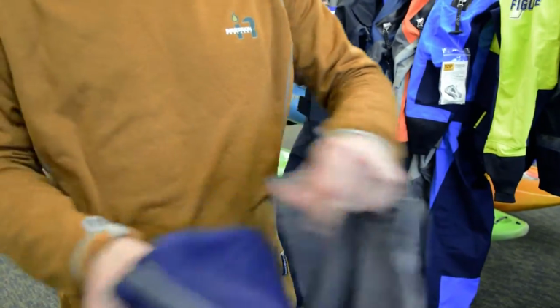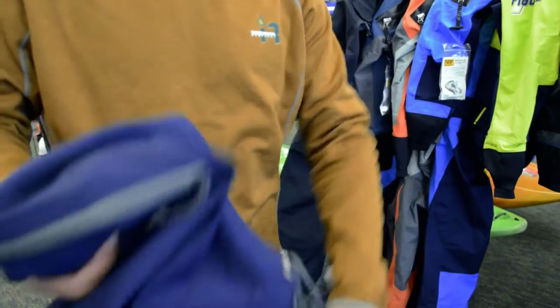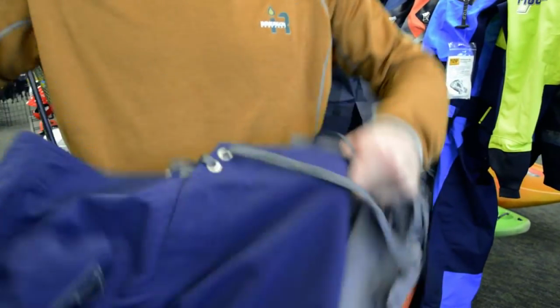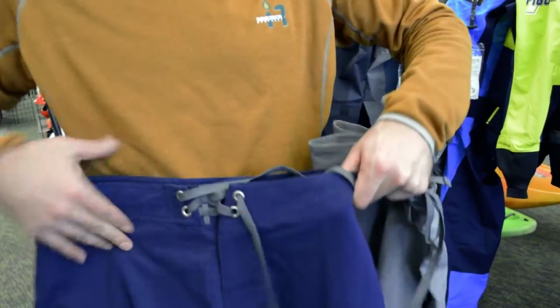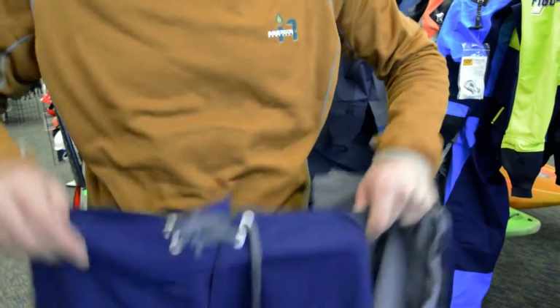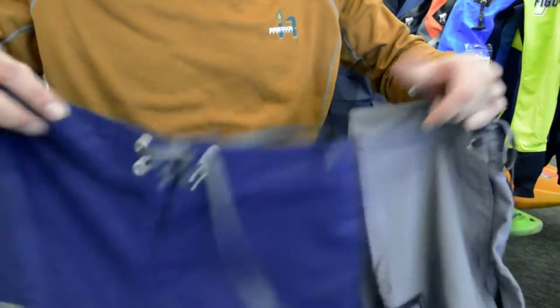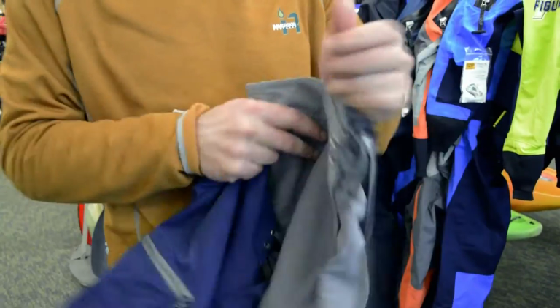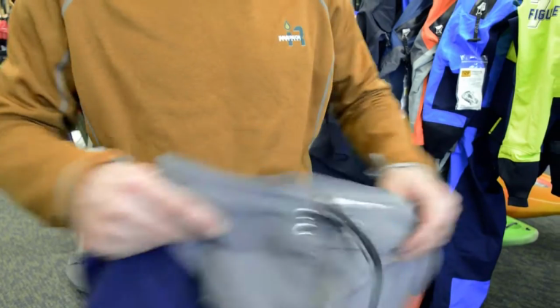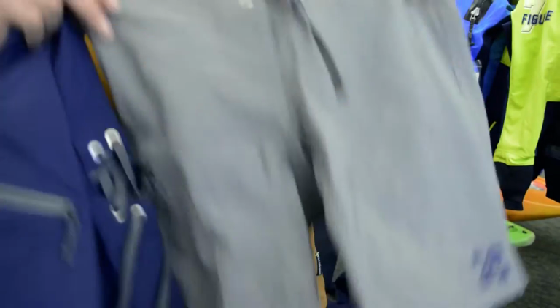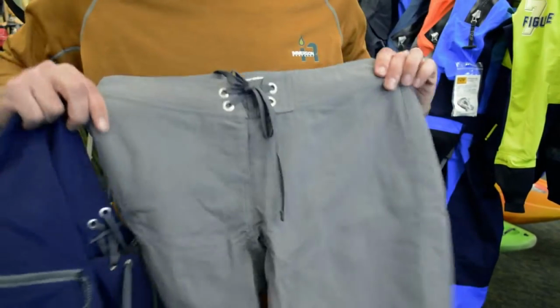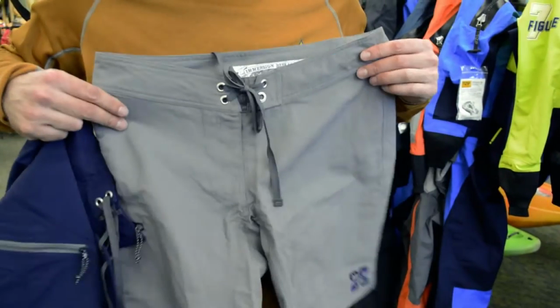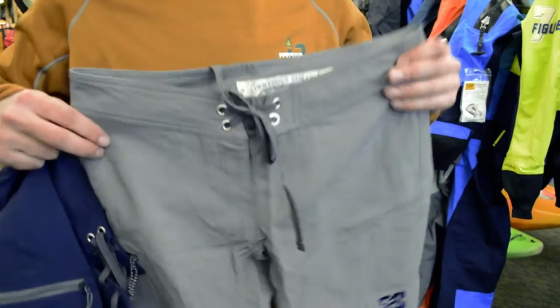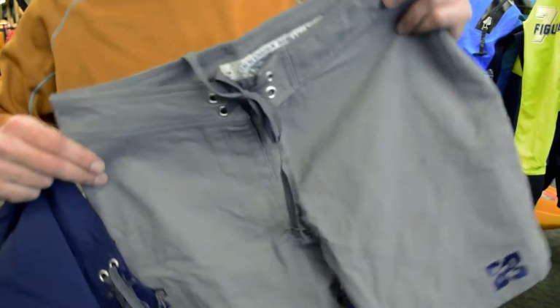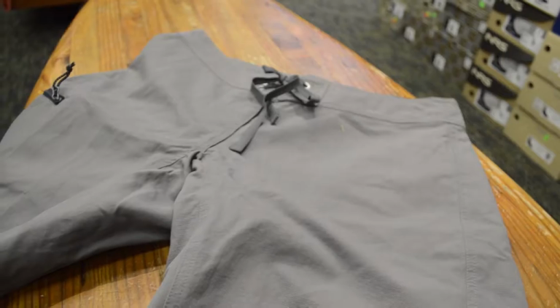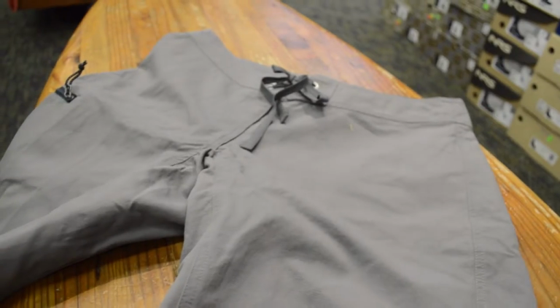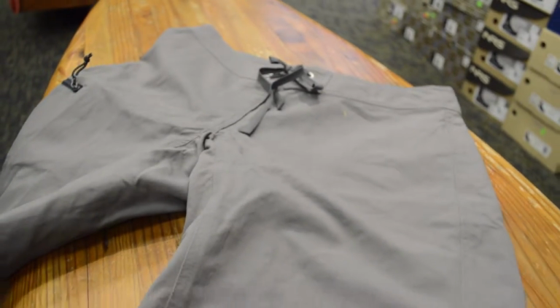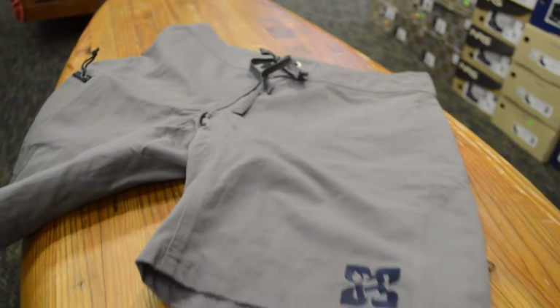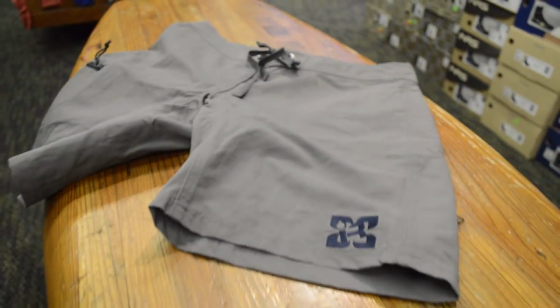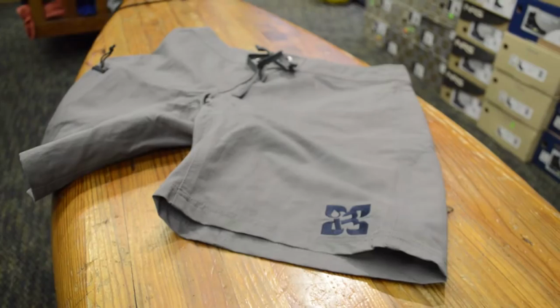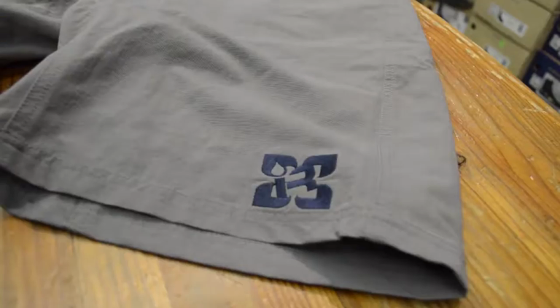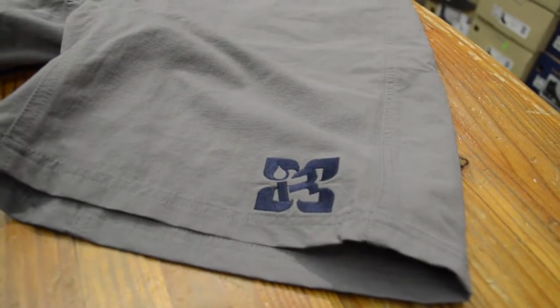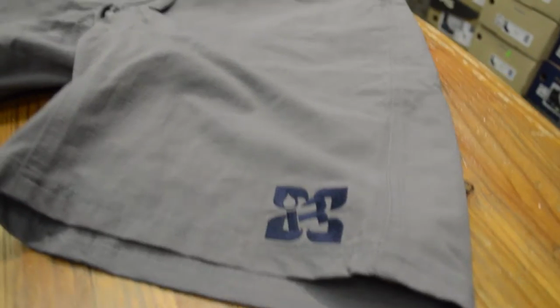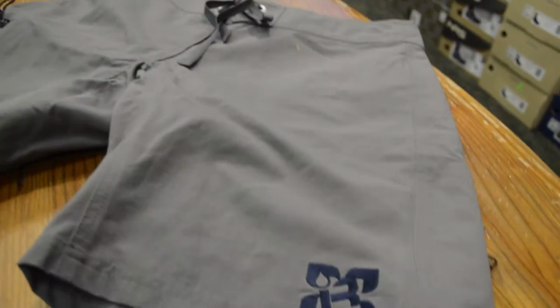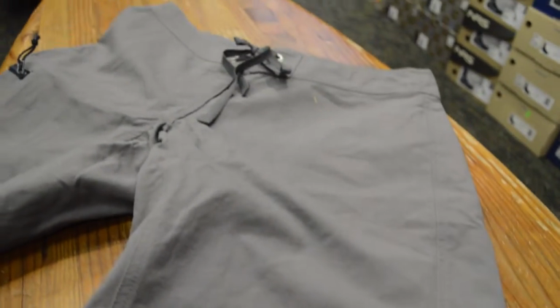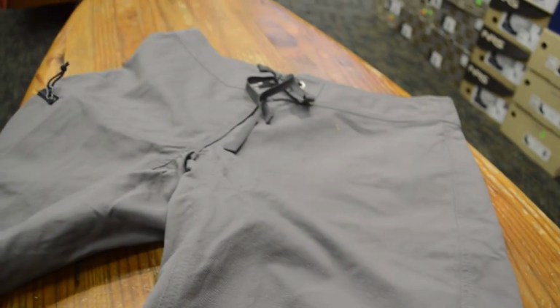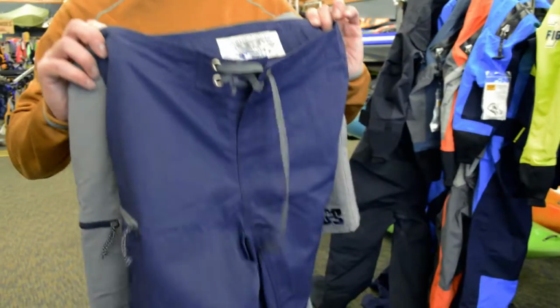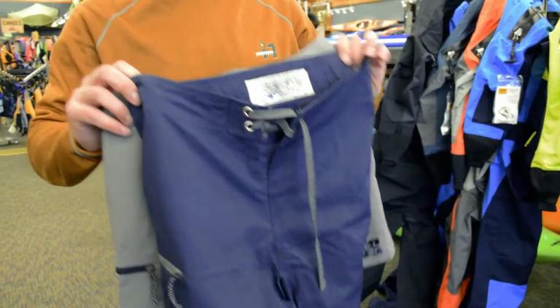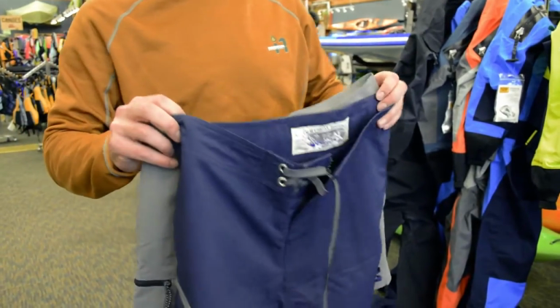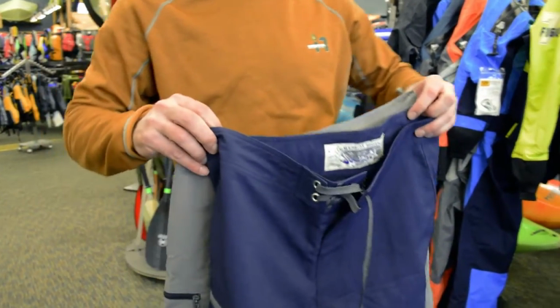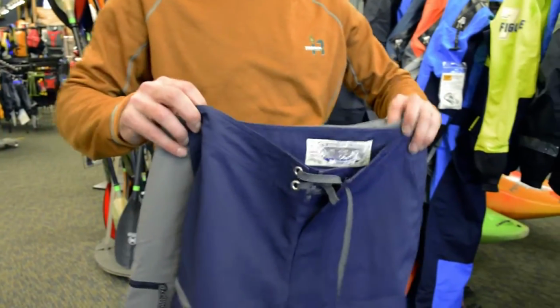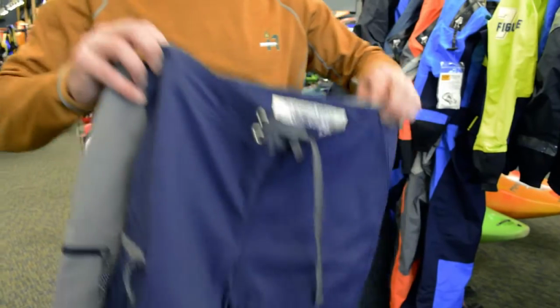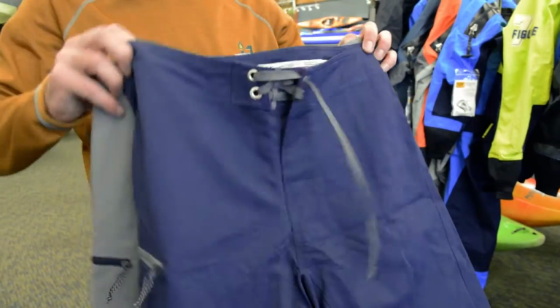It has the classic IR grommet, a nice side zipper pocket, and comes in two colors: navy blue and gray. There's also a women's version, which you can tell by the different logo.